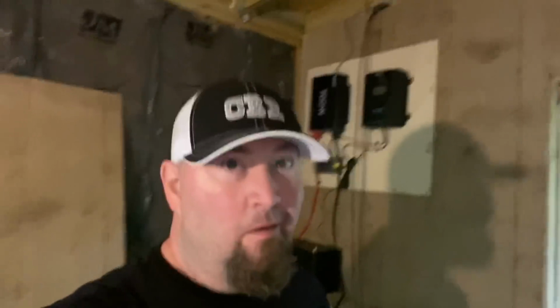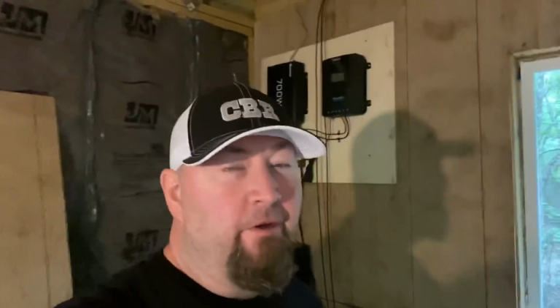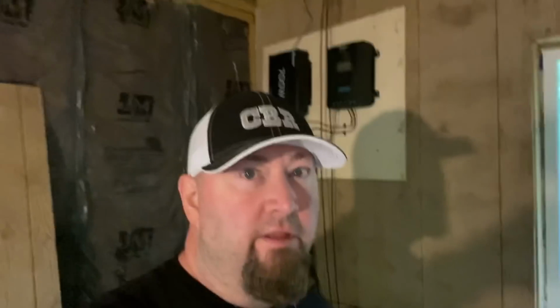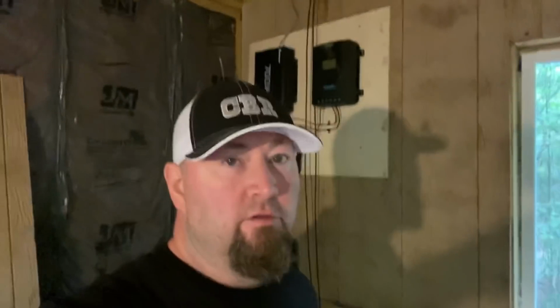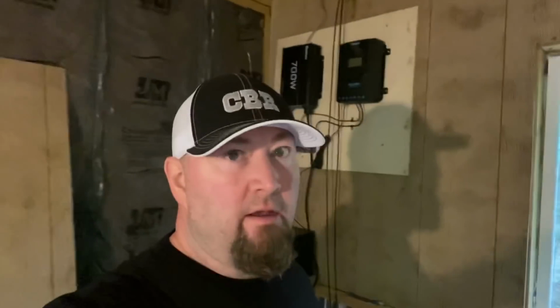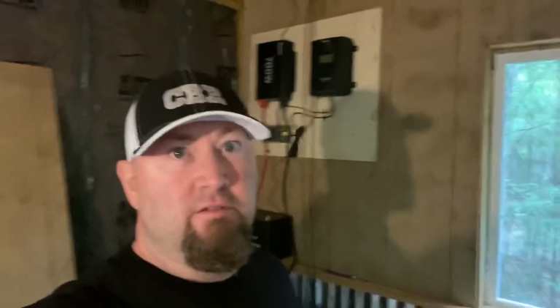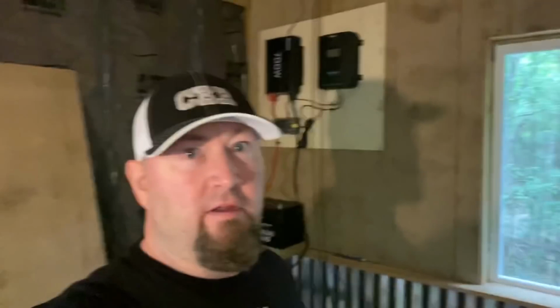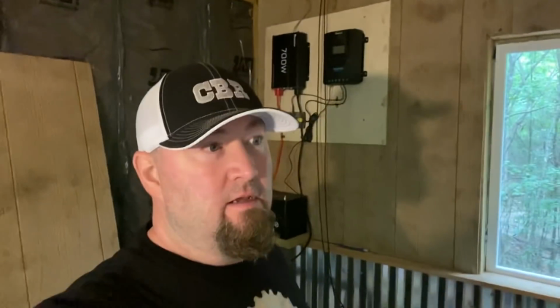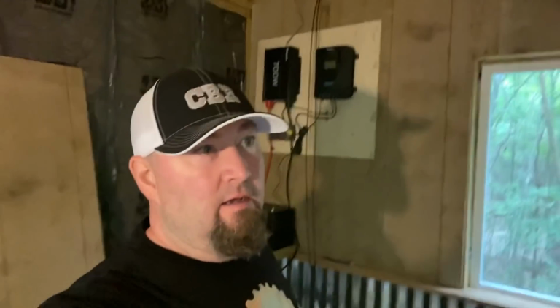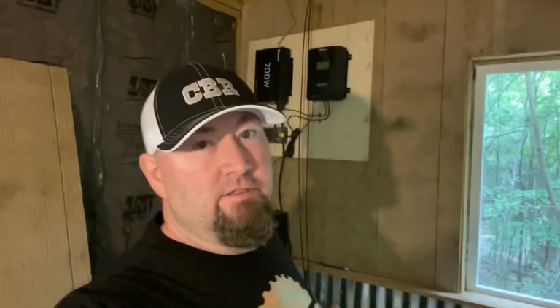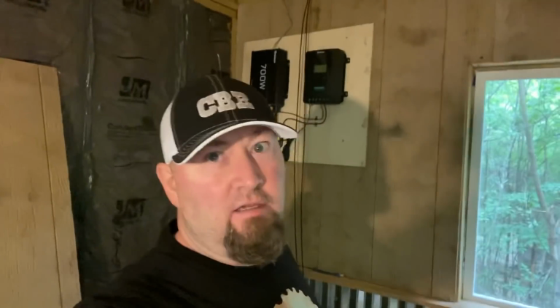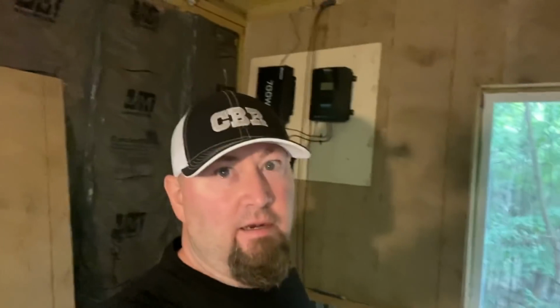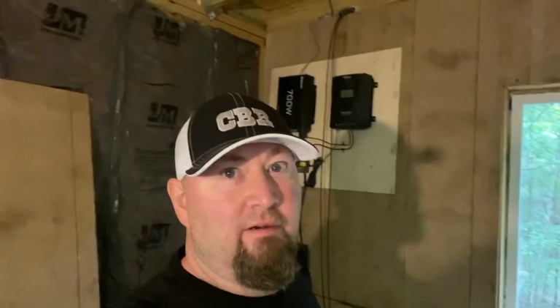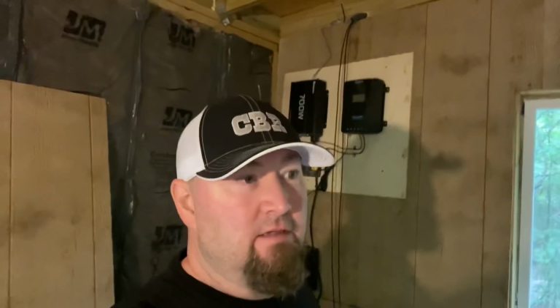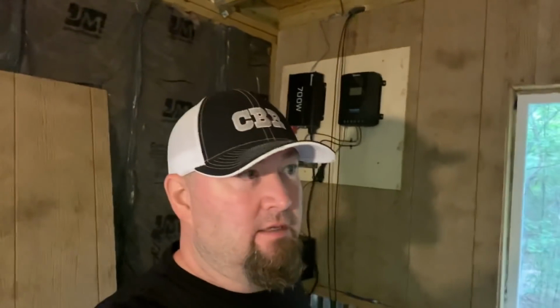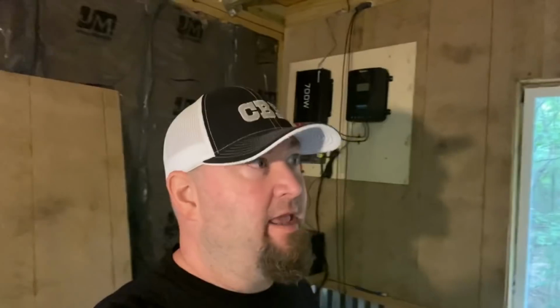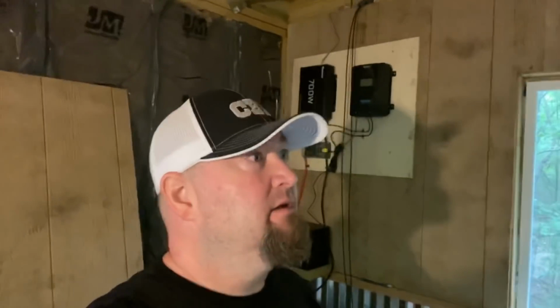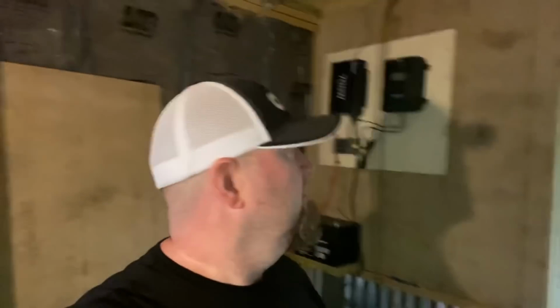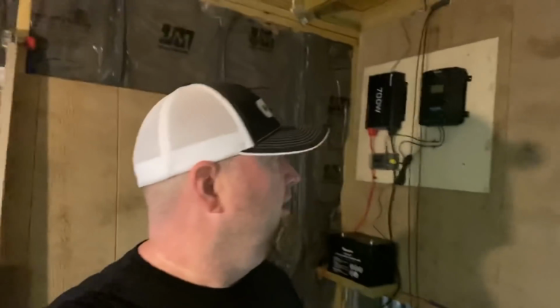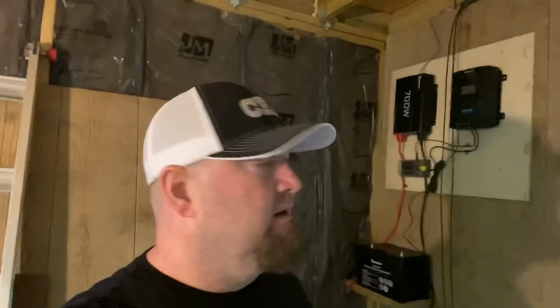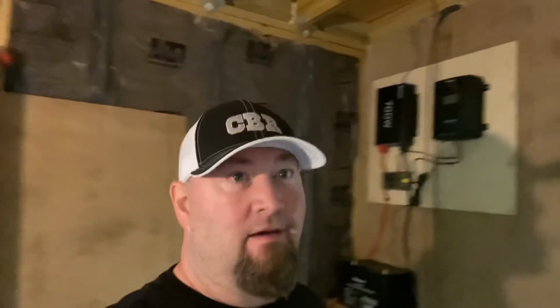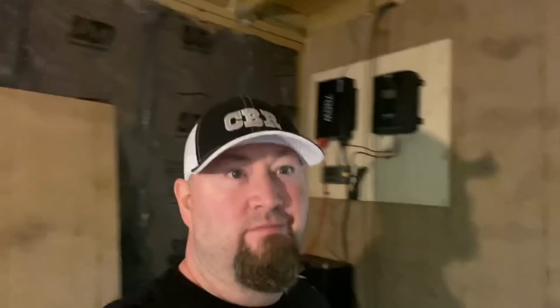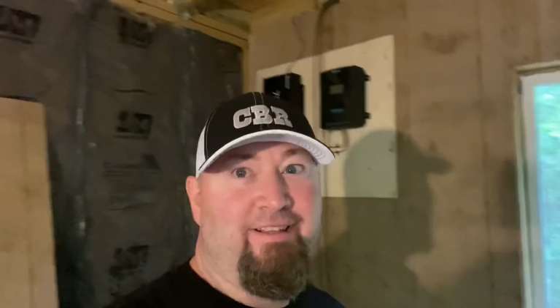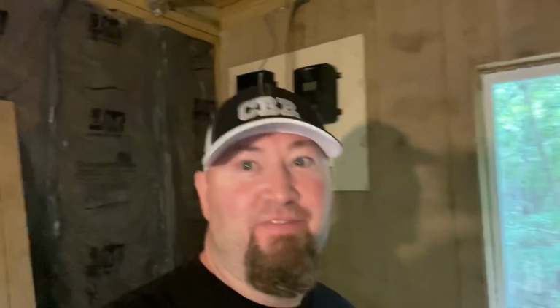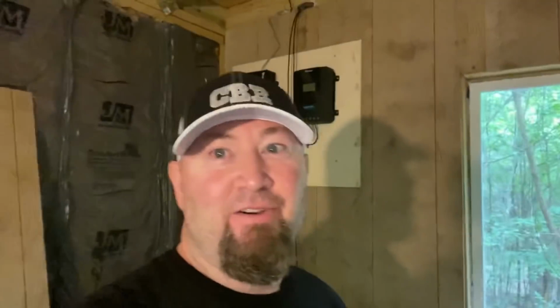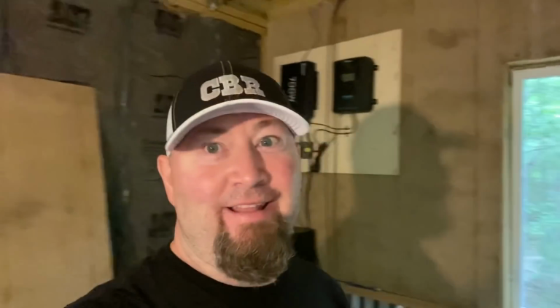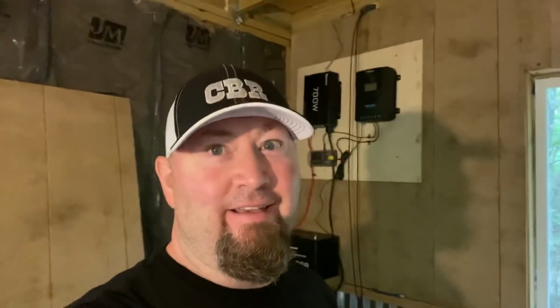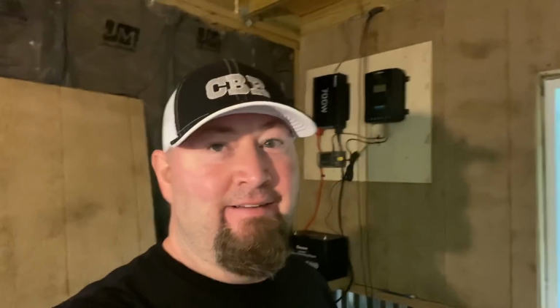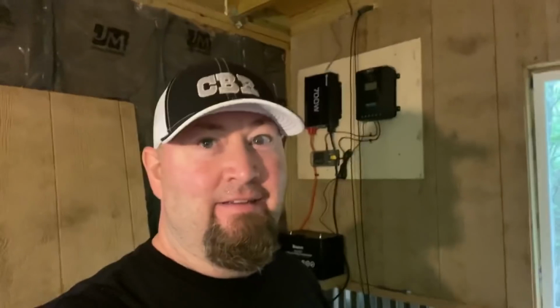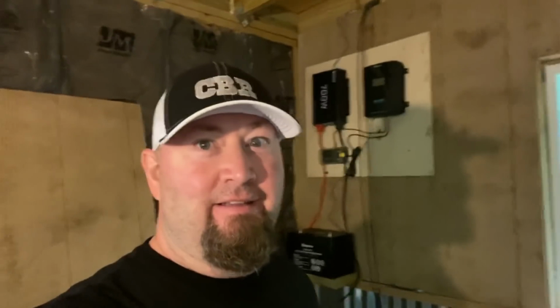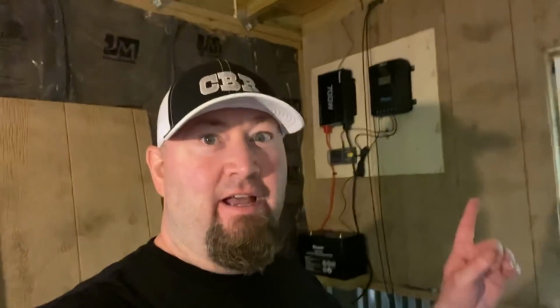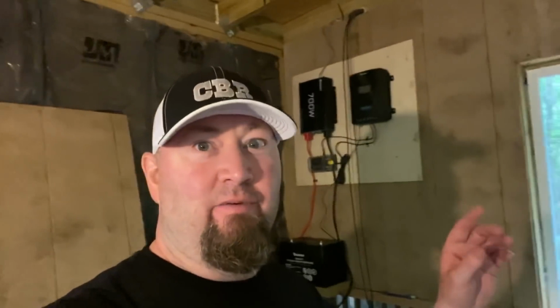Good morning YouTube, how y'all doing this morning? This is John out at Cold Beer Ranch at the tiny cabin. I think the last video I had — look at the shadow on the wall over there.